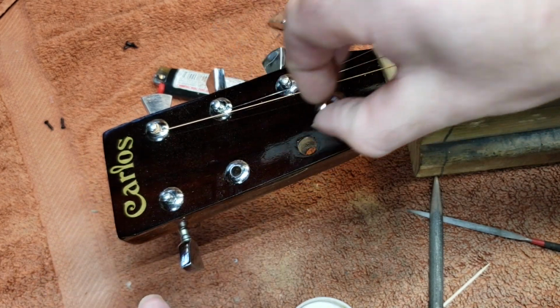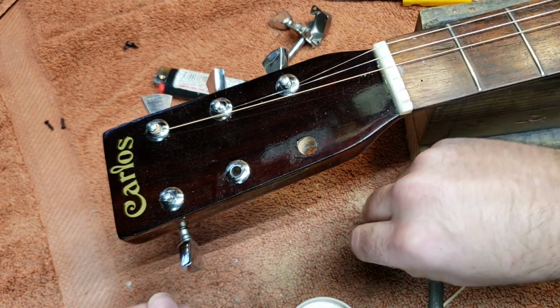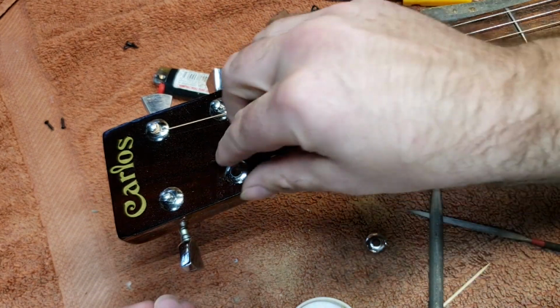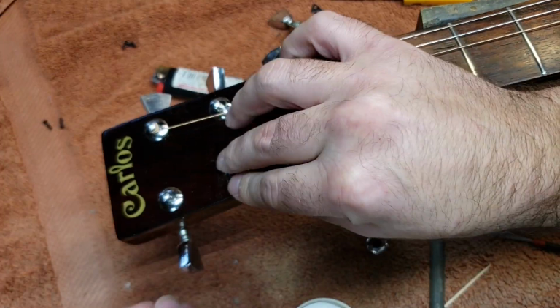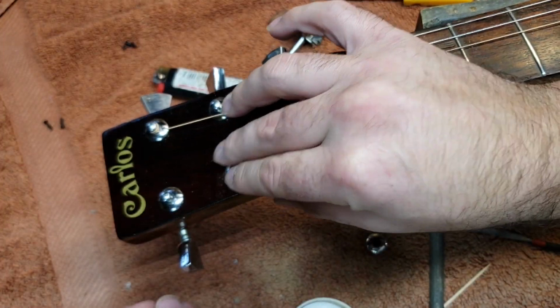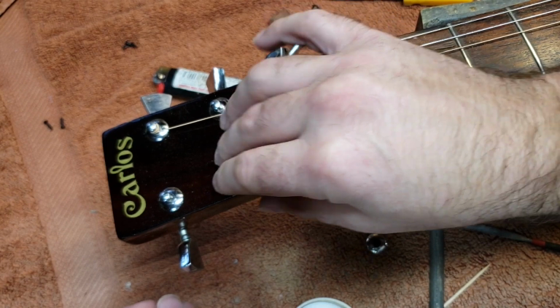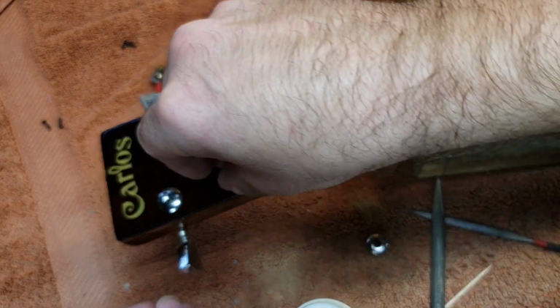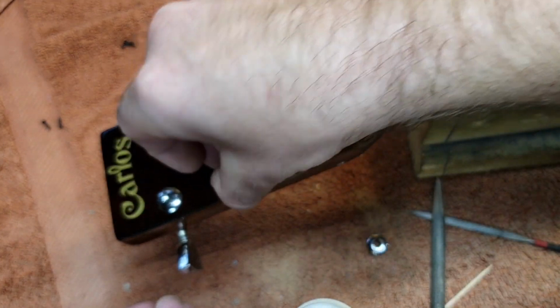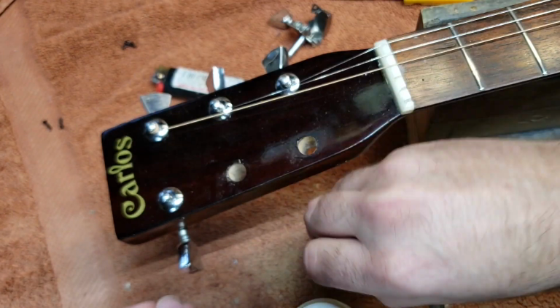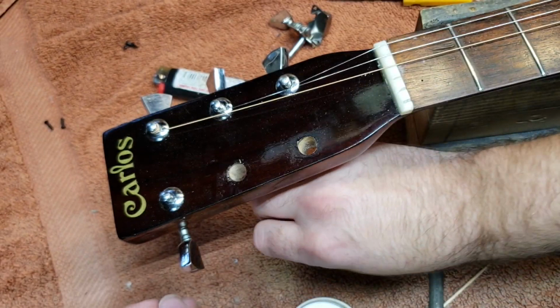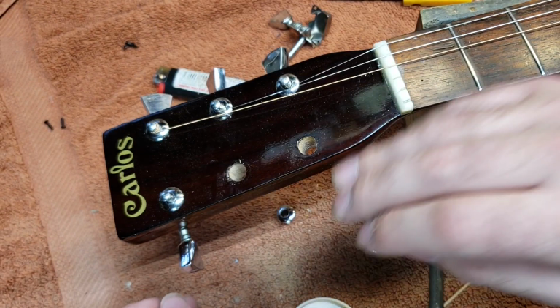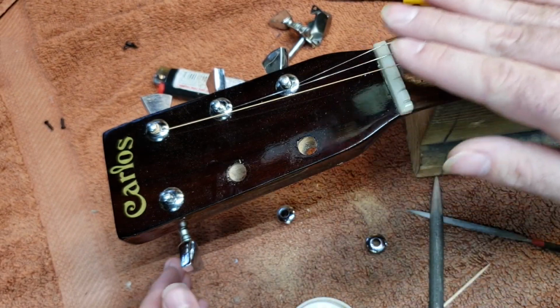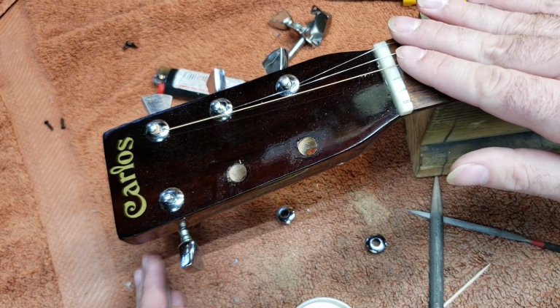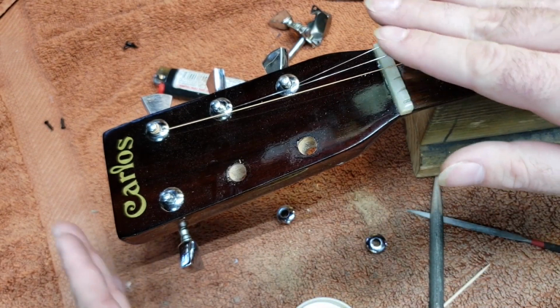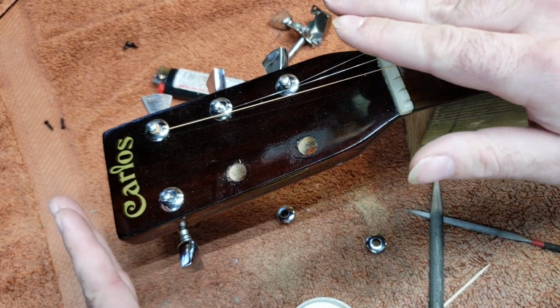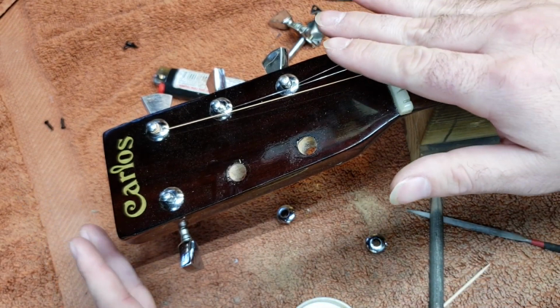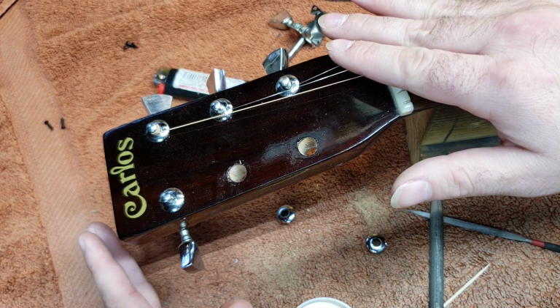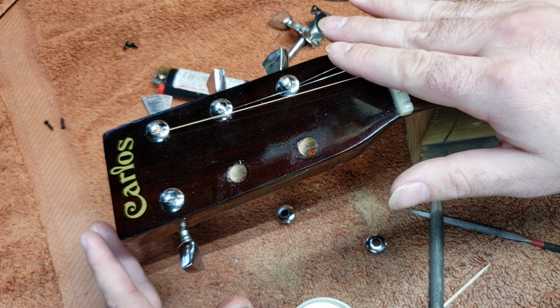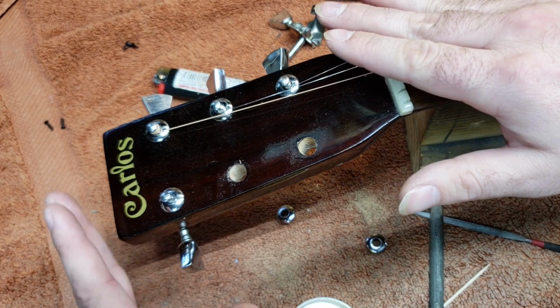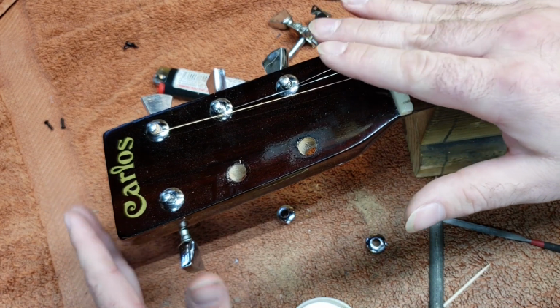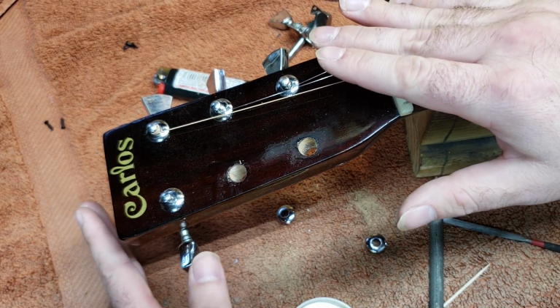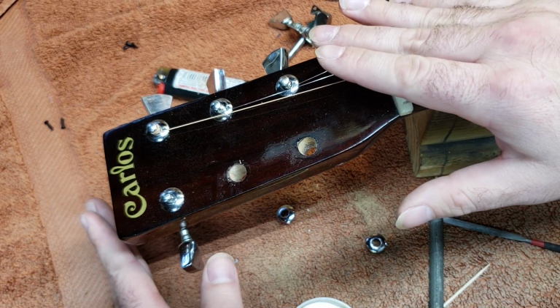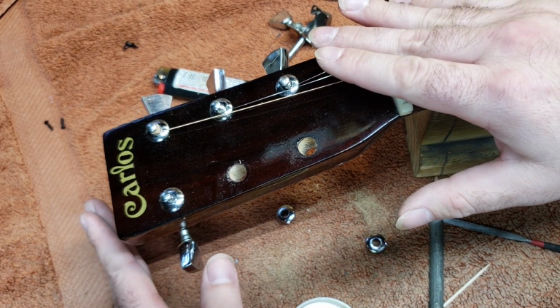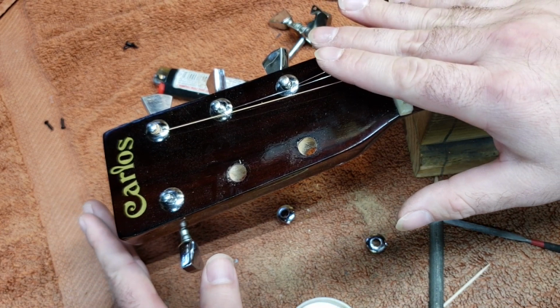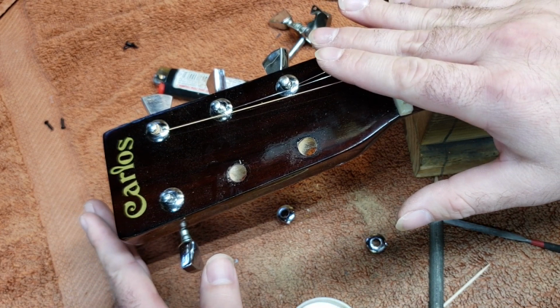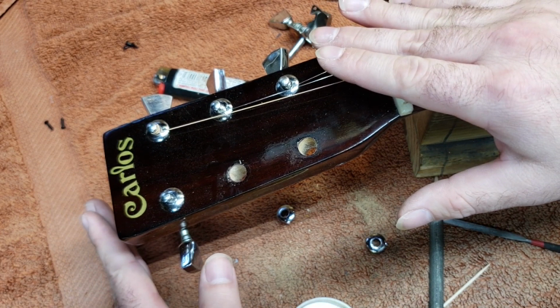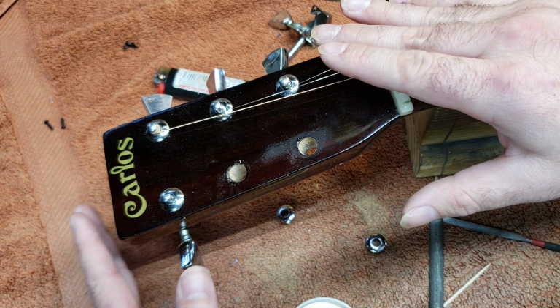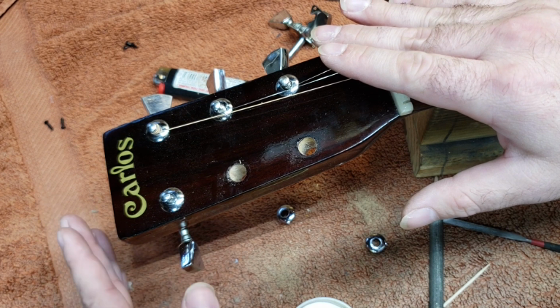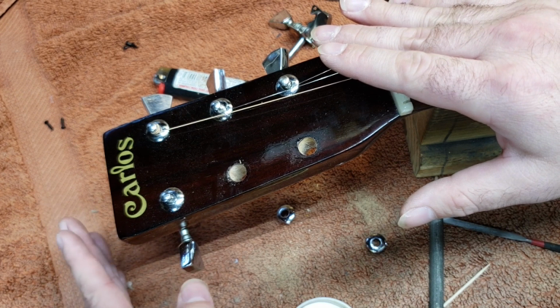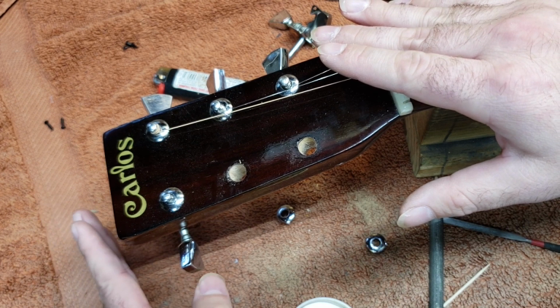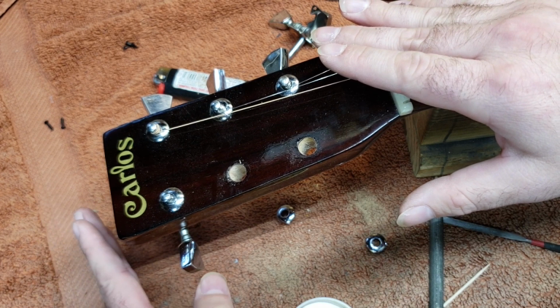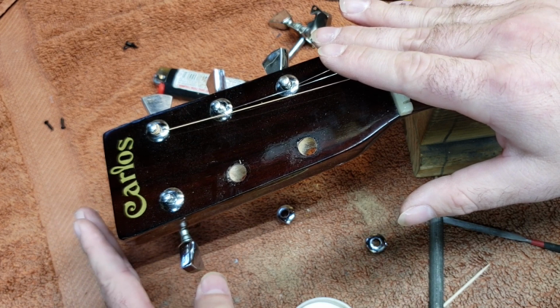There are a number of different ways you could do this. Considering the price point of the guitar and the fact that this repair won't be visible and will work just as well as anything else, I'm going to go ahead and use super glue as my fill material.